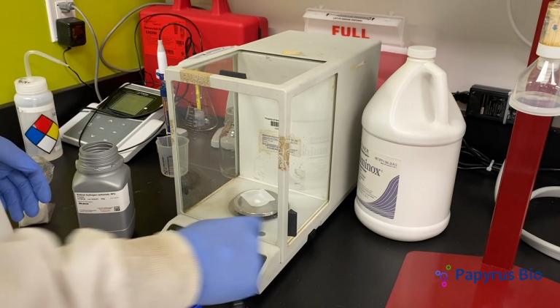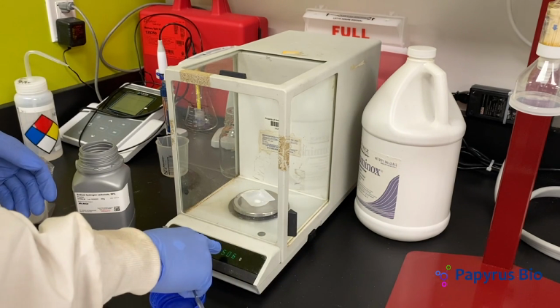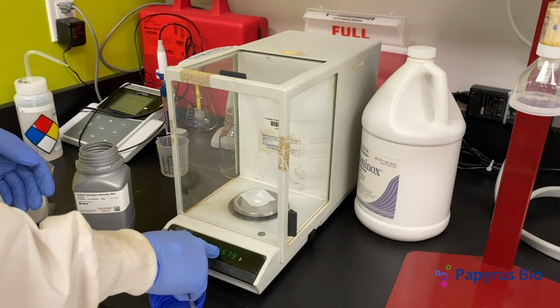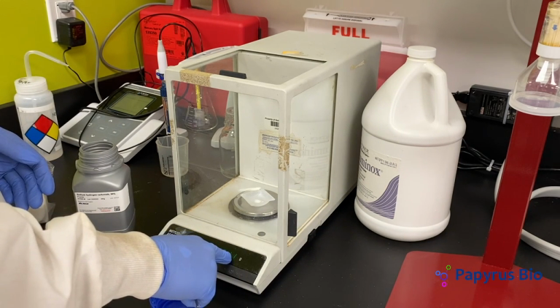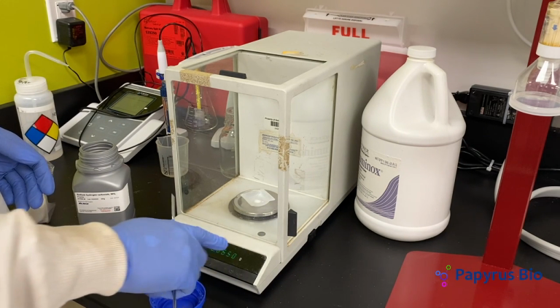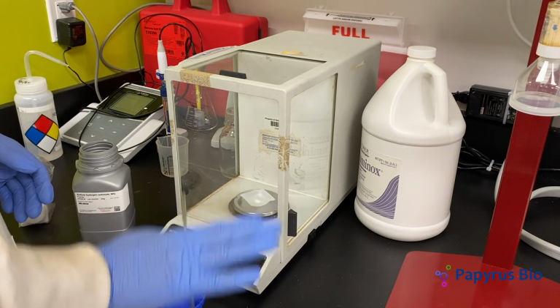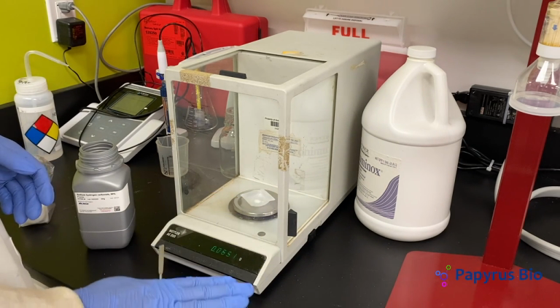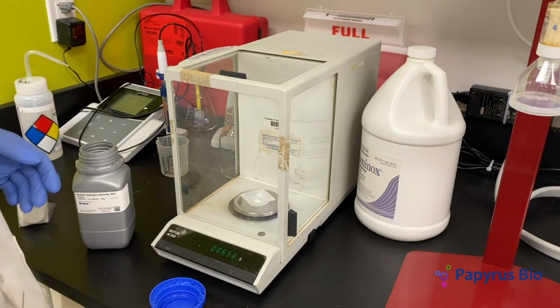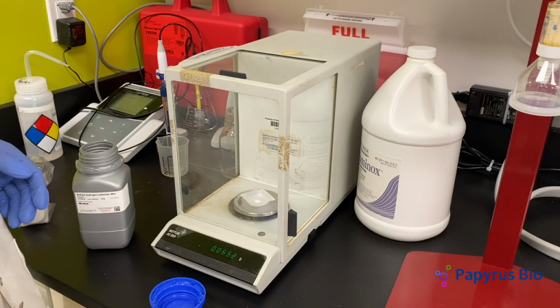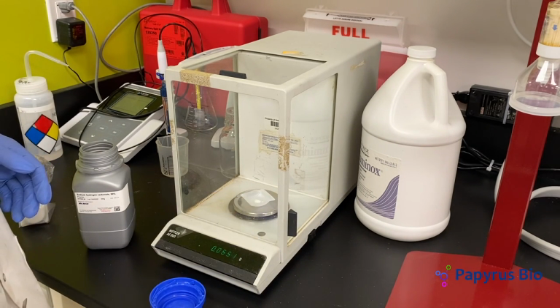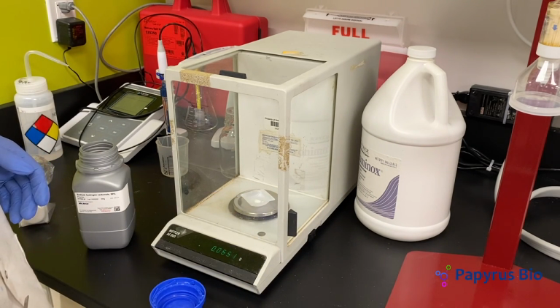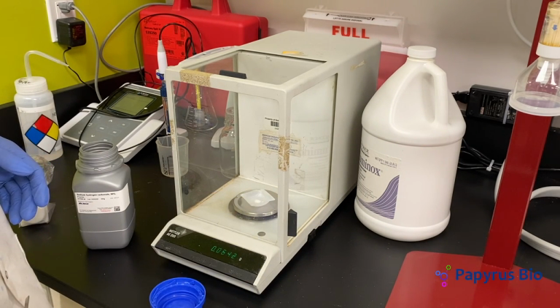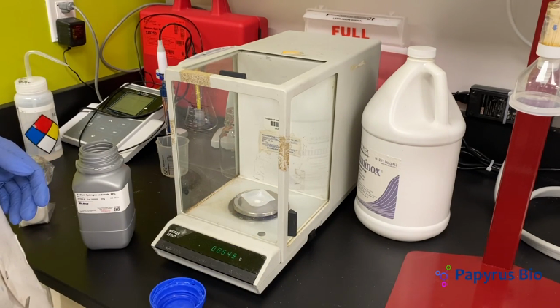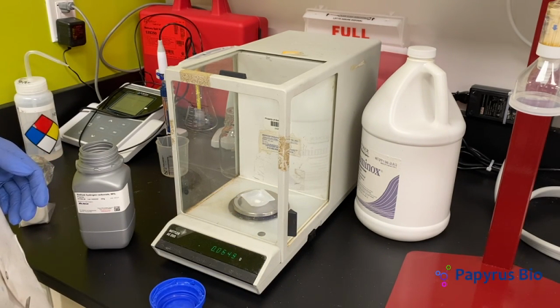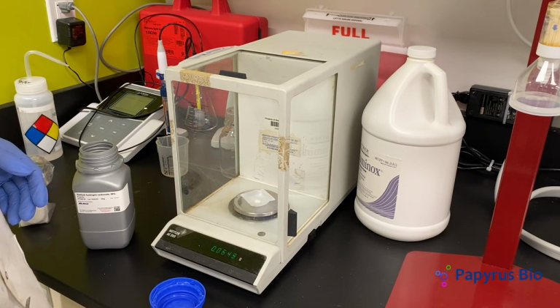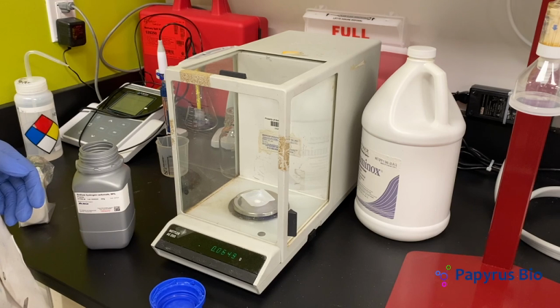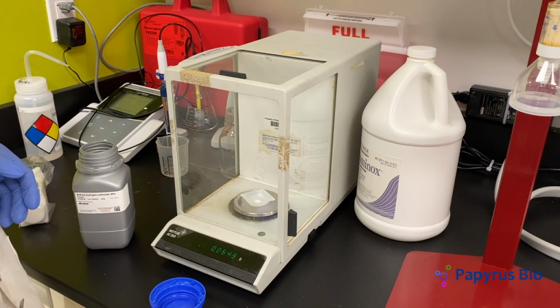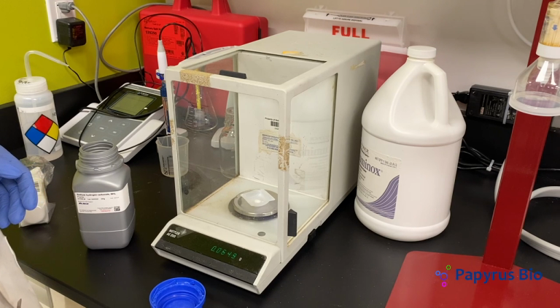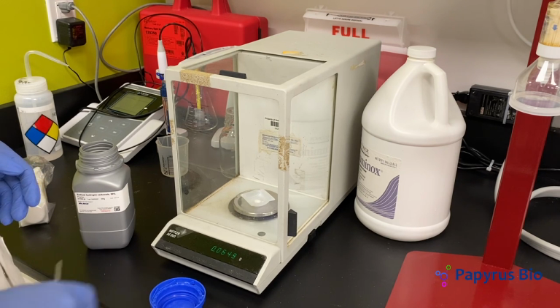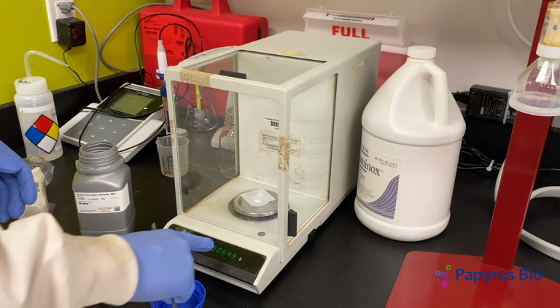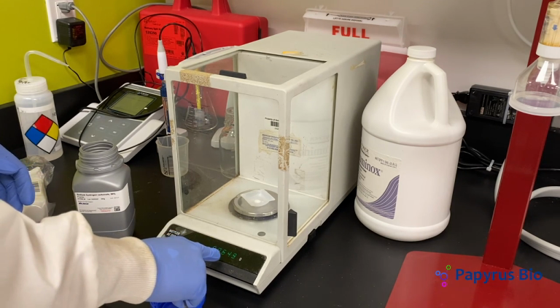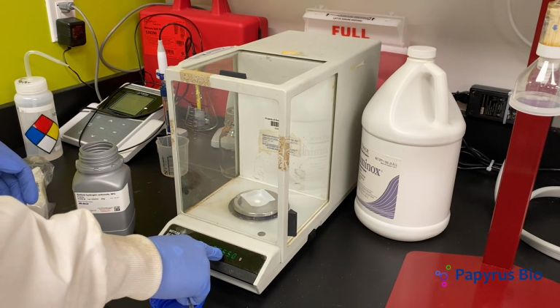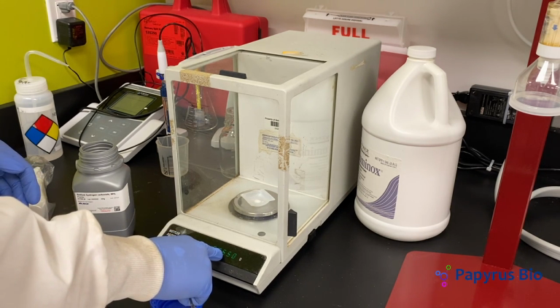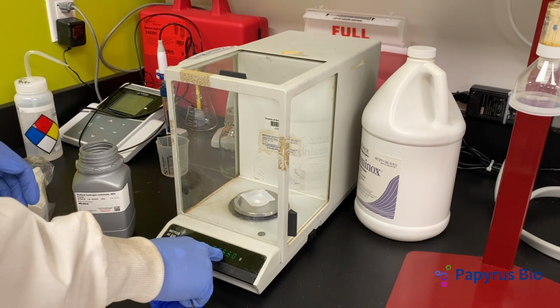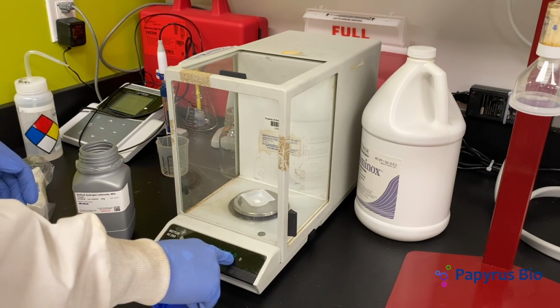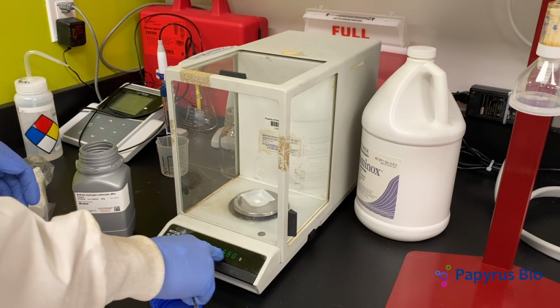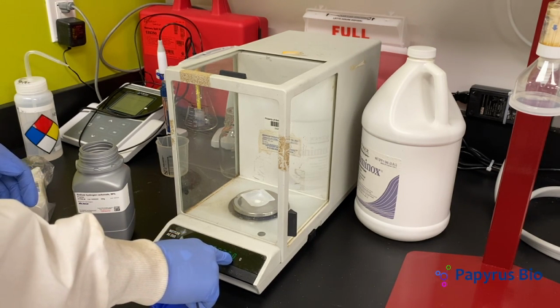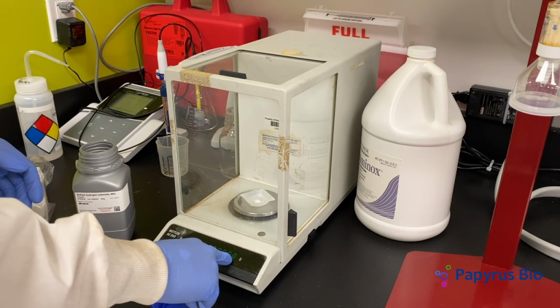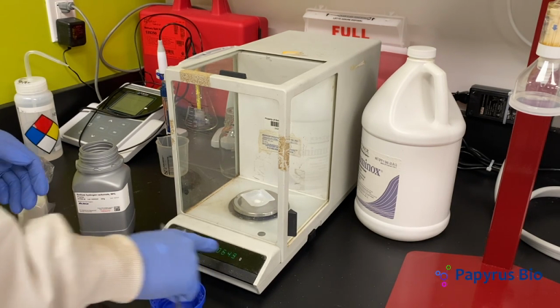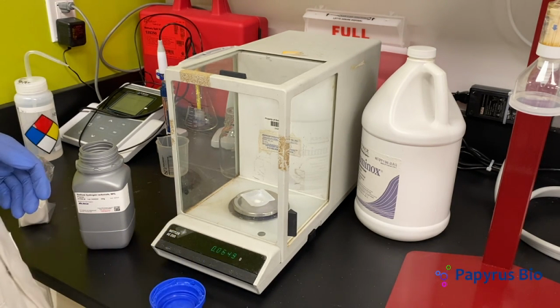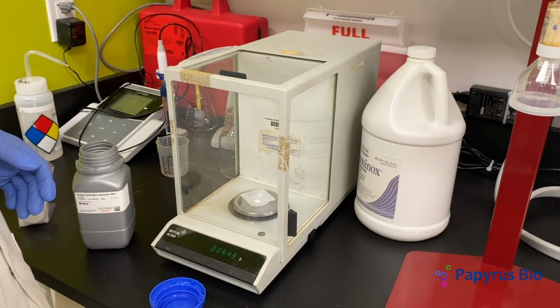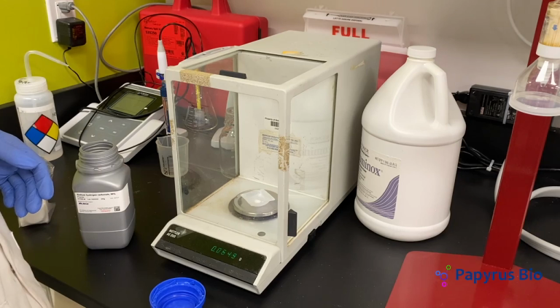Wait for the scale to stabilize. The mass of the sample is approximately 65 milligrams.